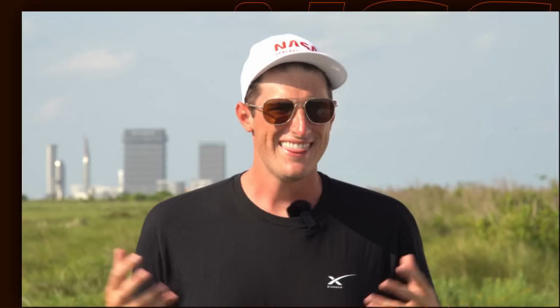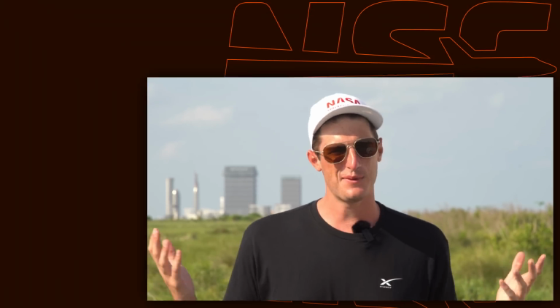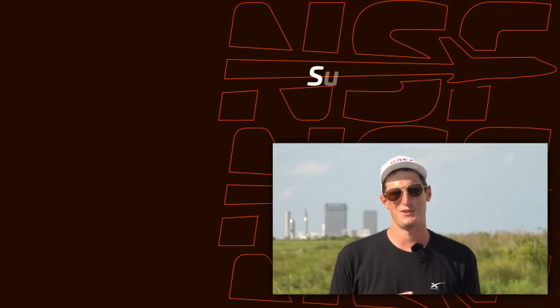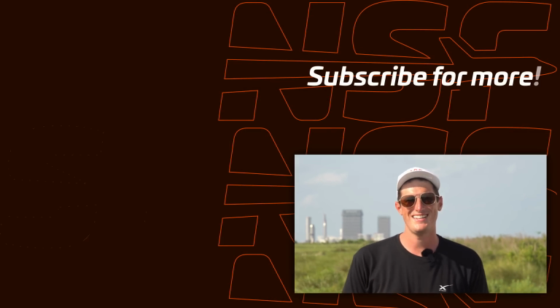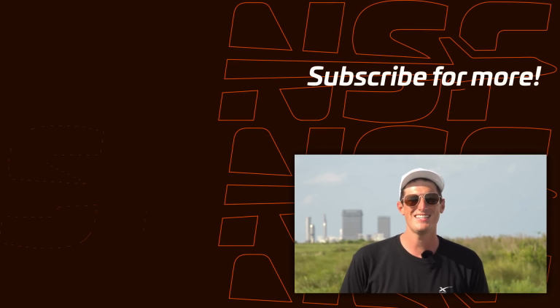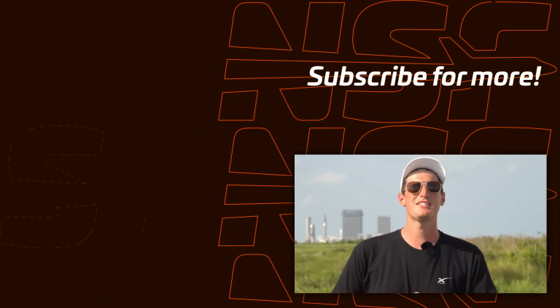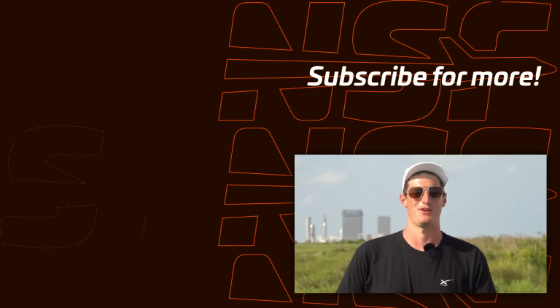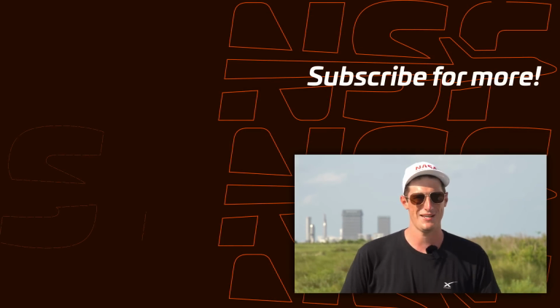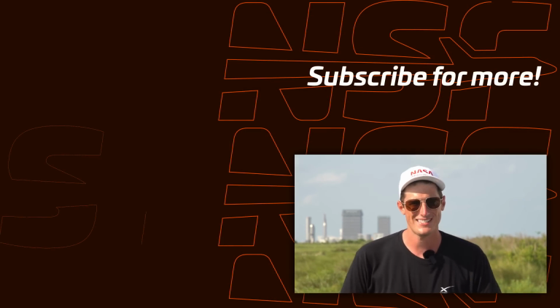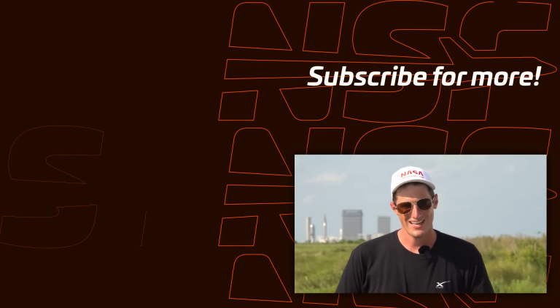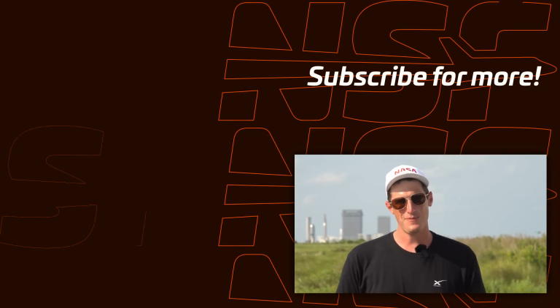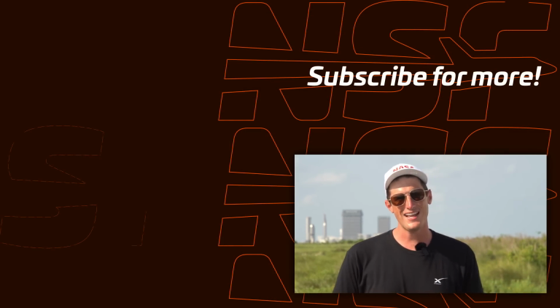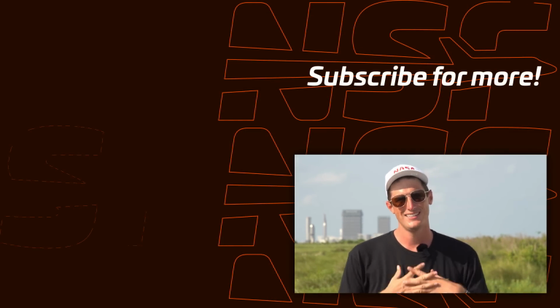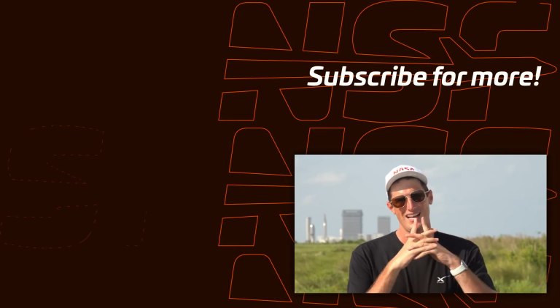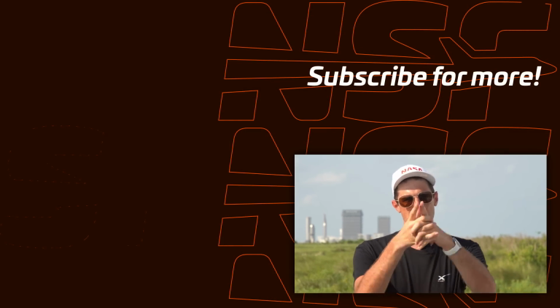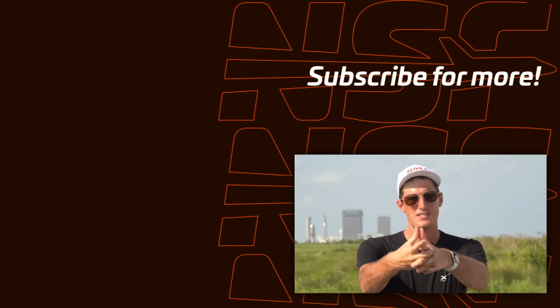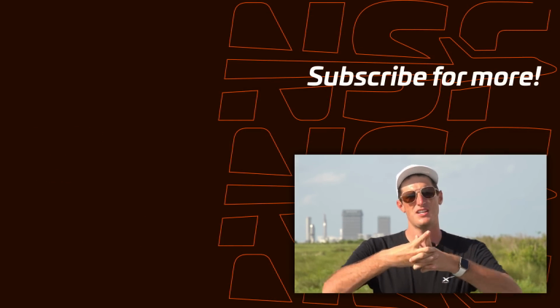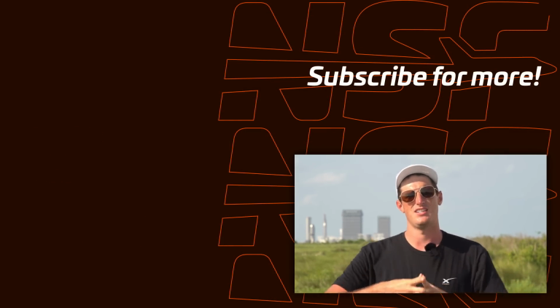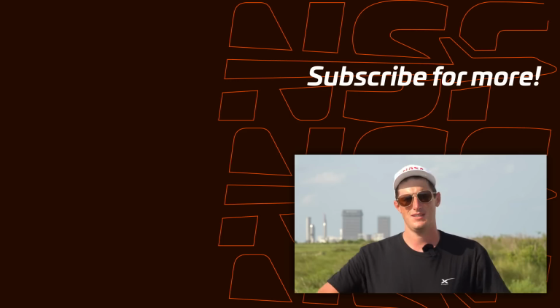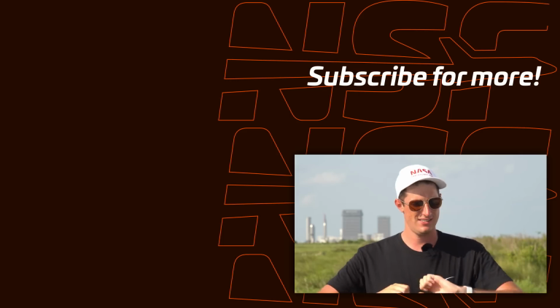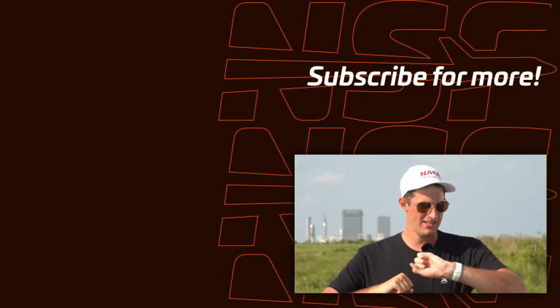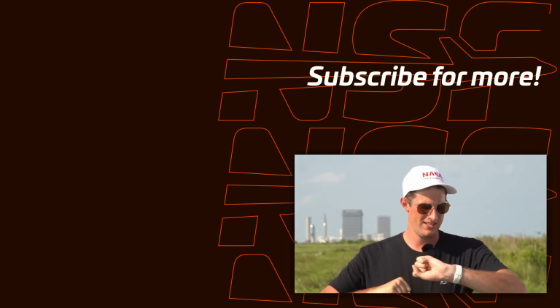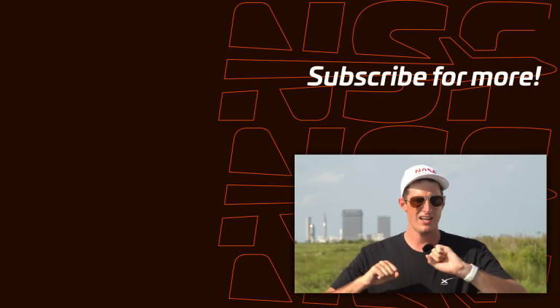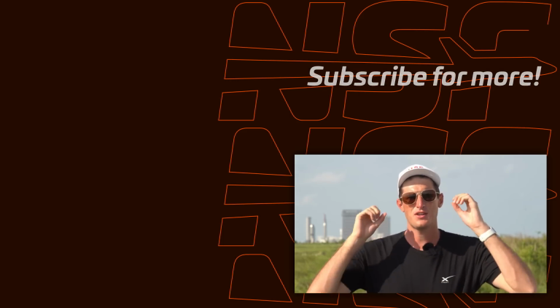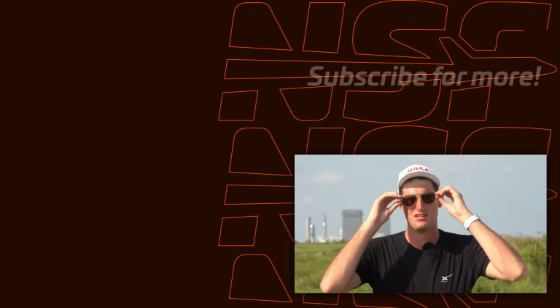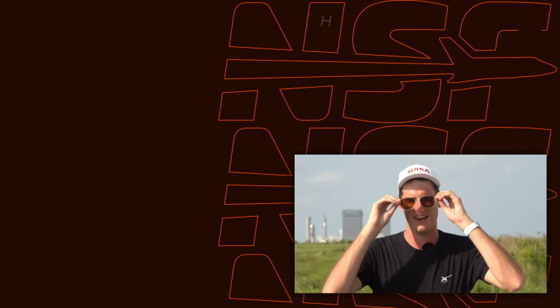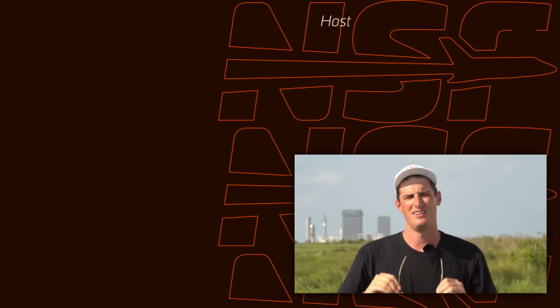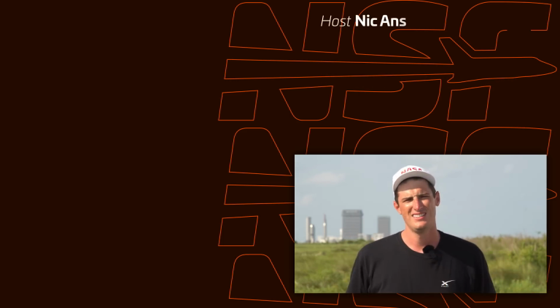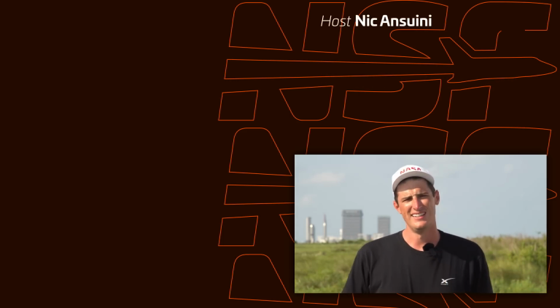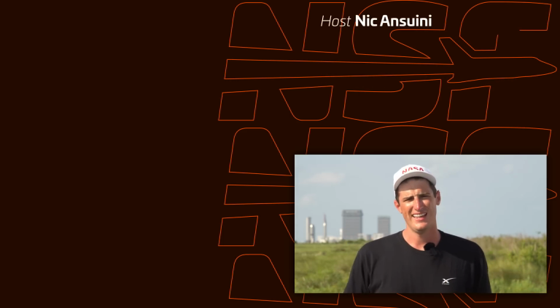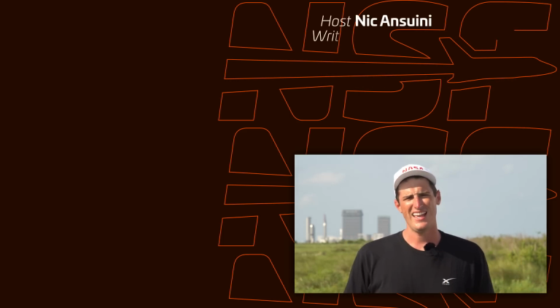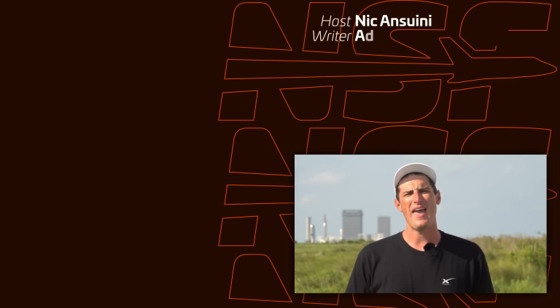Thanks so much for tuning in to this week's Starbase Update. I've been Nick. I'm going to go find some air conditioning because it's like 91 degrees right now in May.